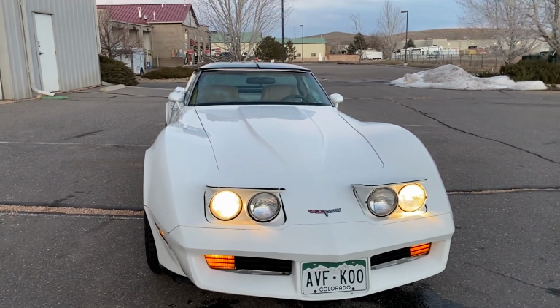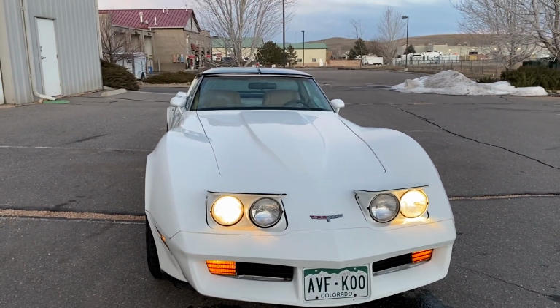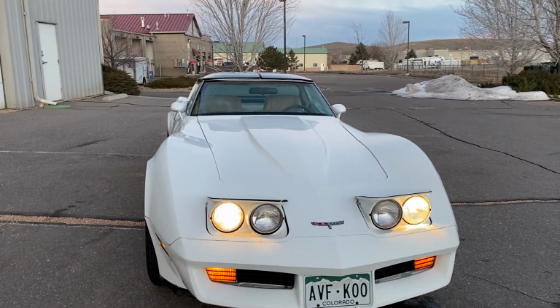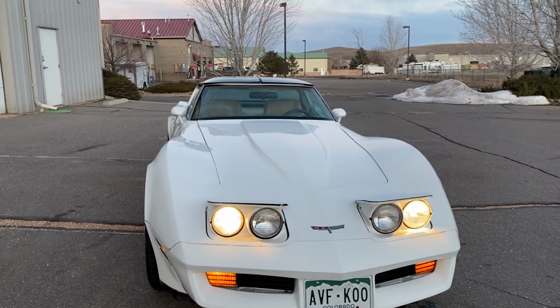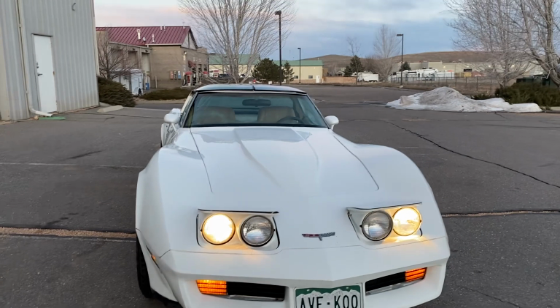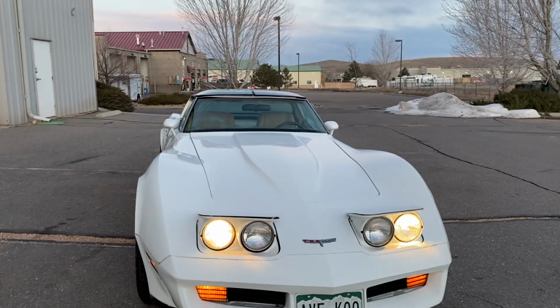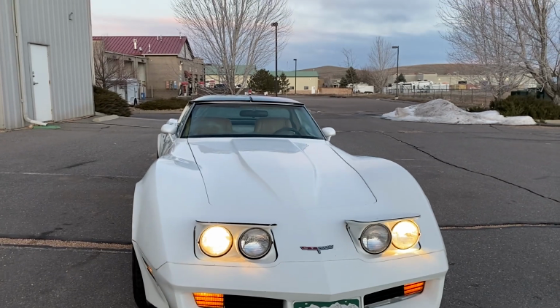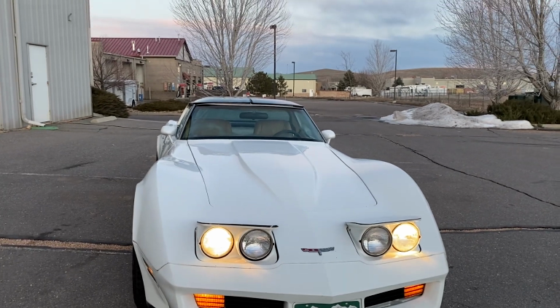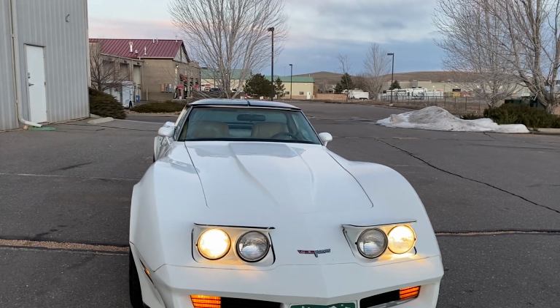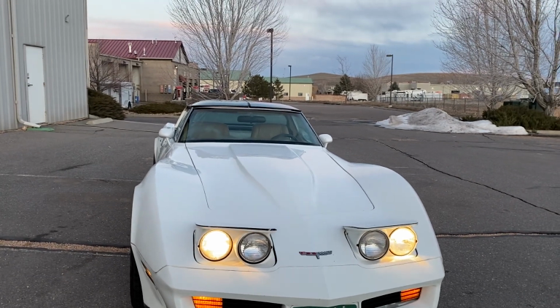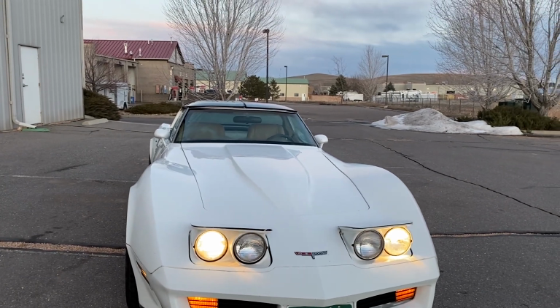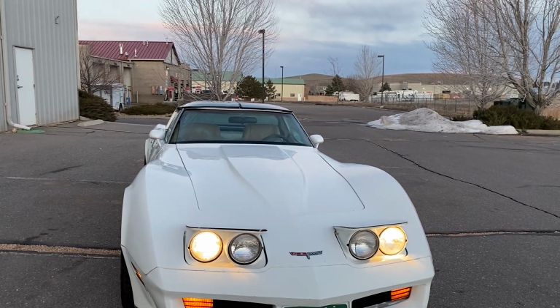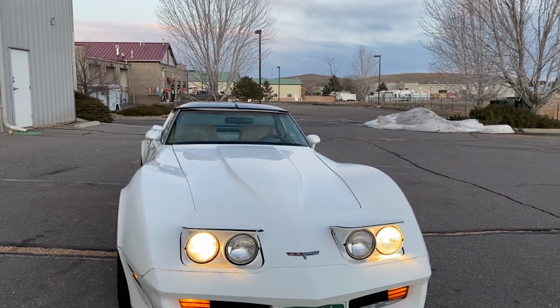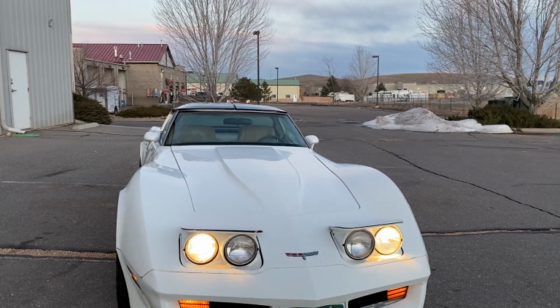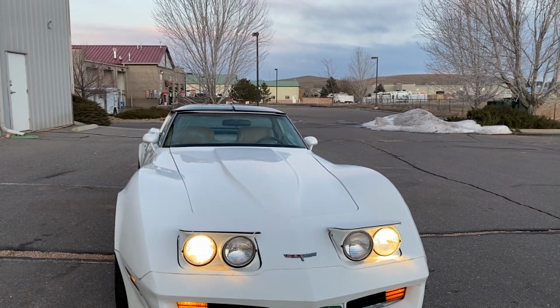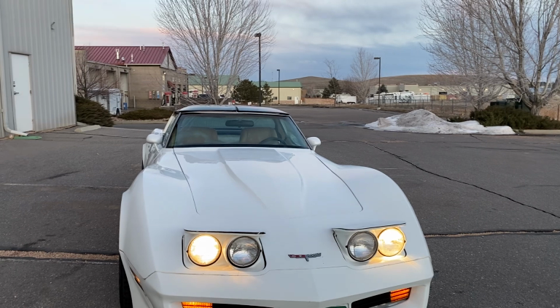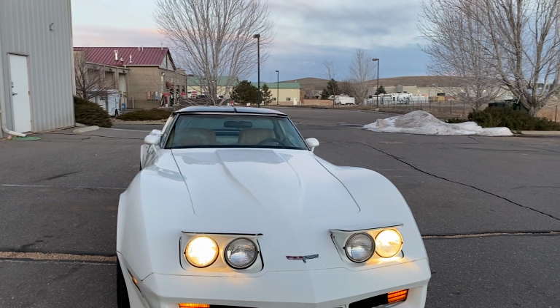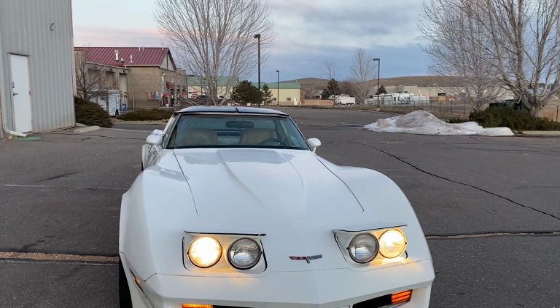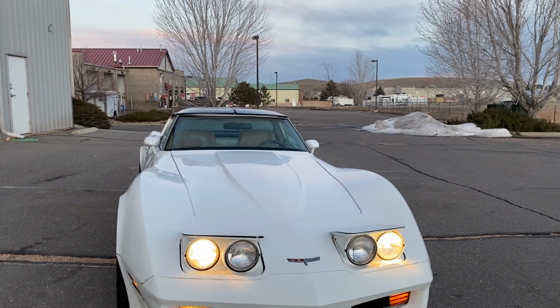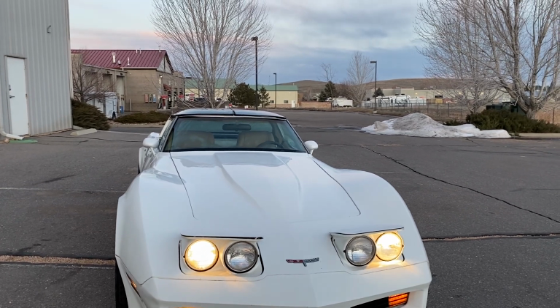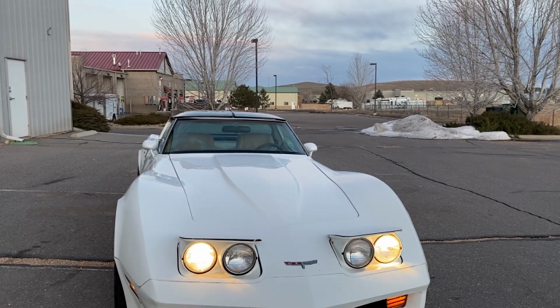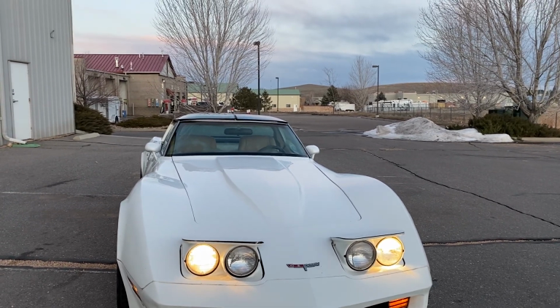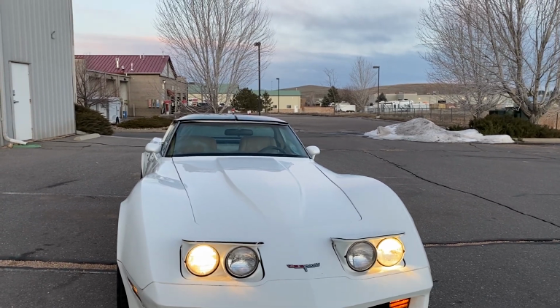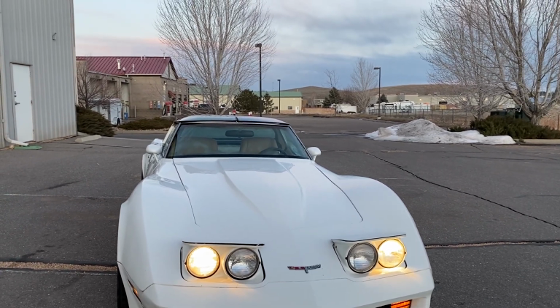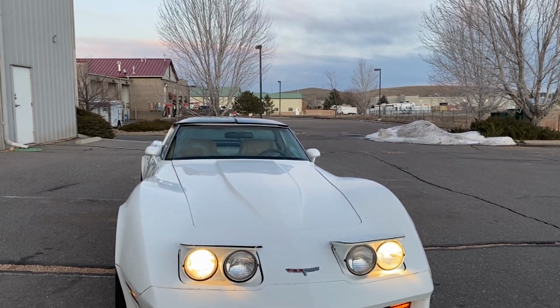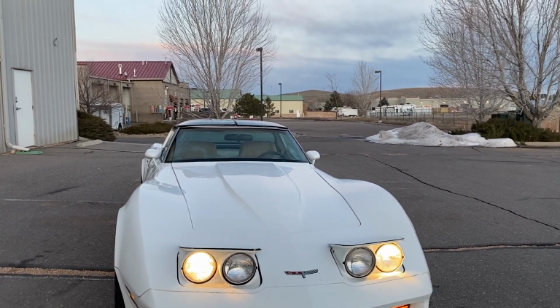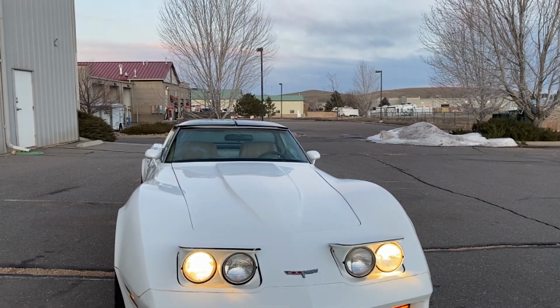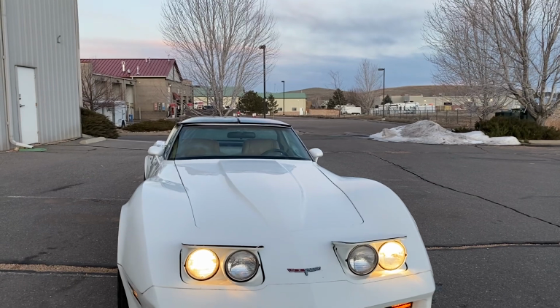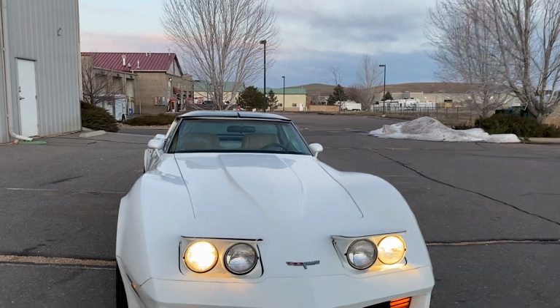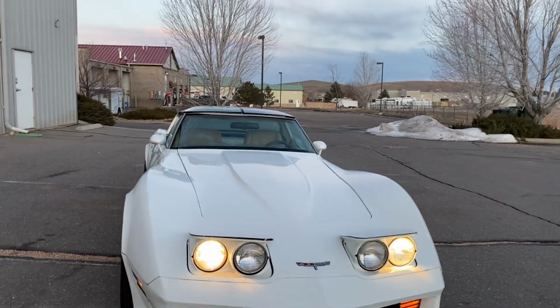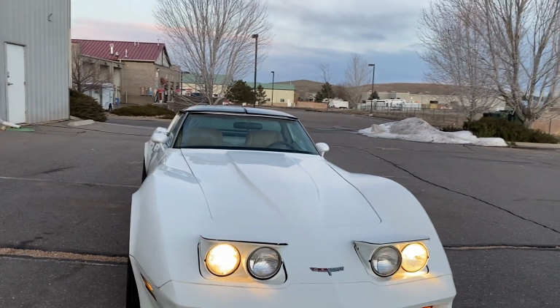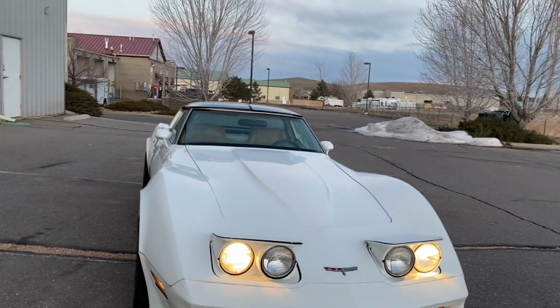It still needs a motor, but I've been looking at motors. You can get one from Summit, distributor capped and everything, for under five thousand. It's like 330 horse or something.